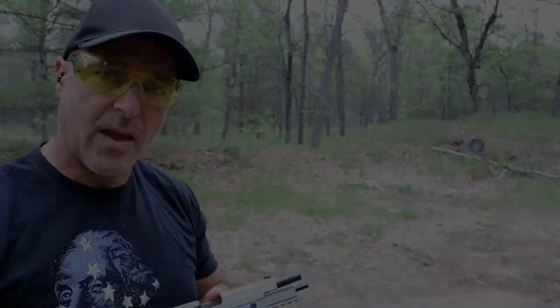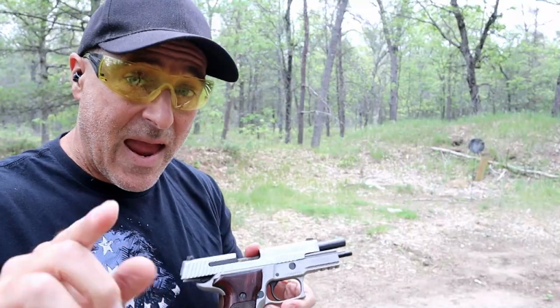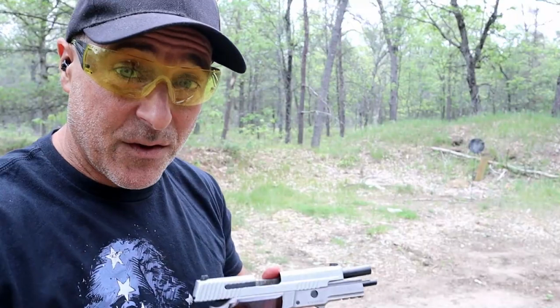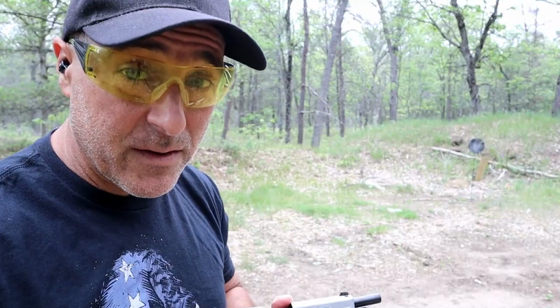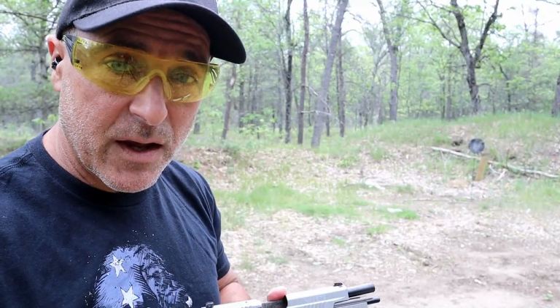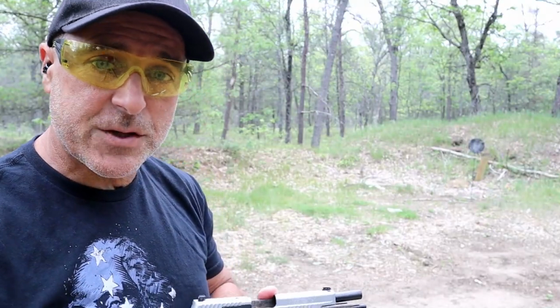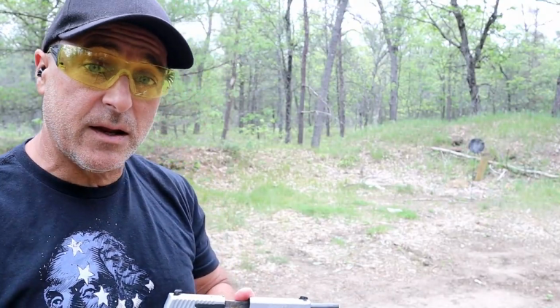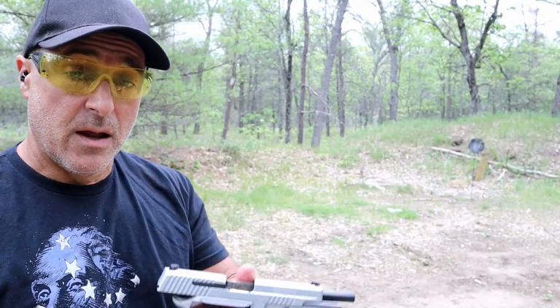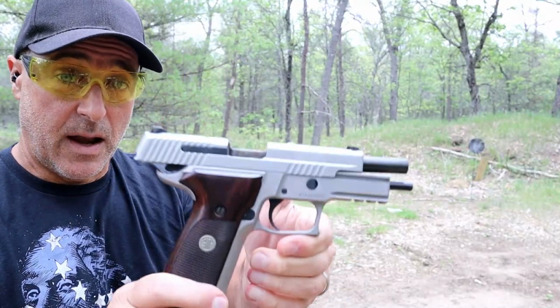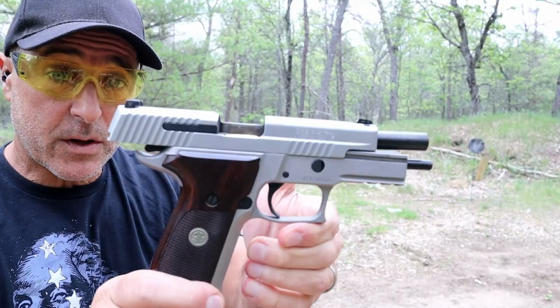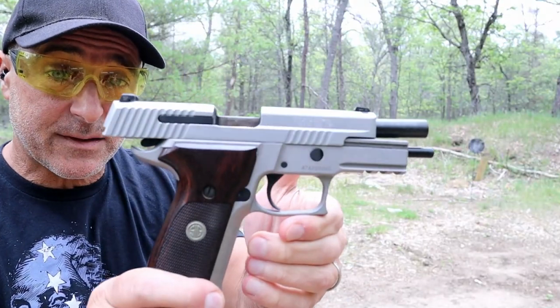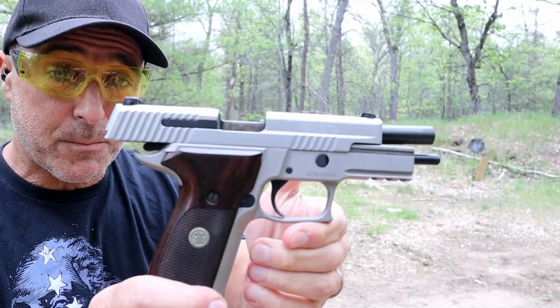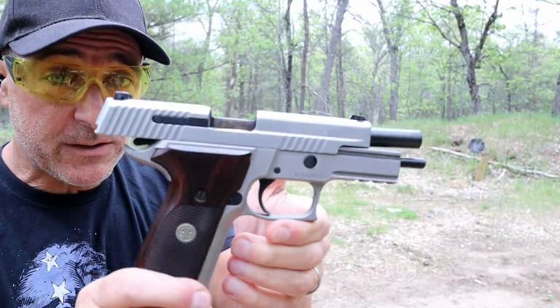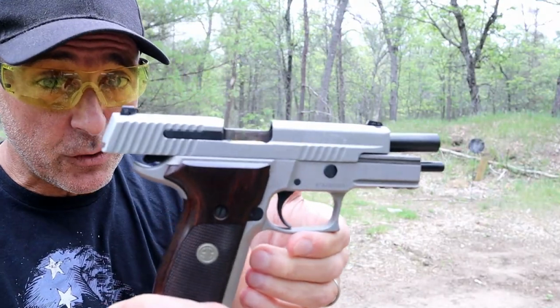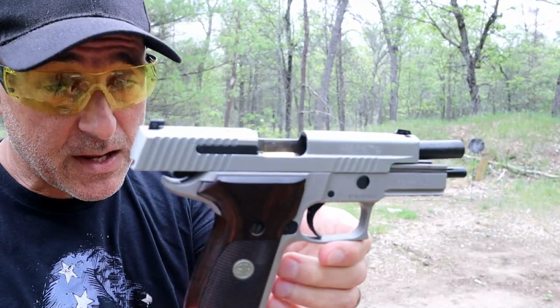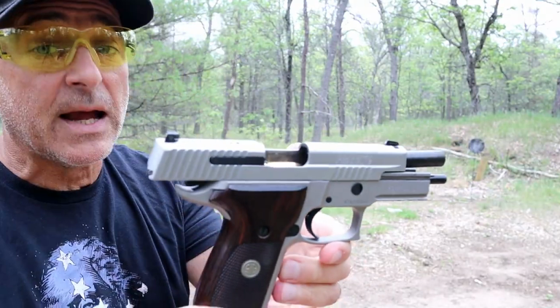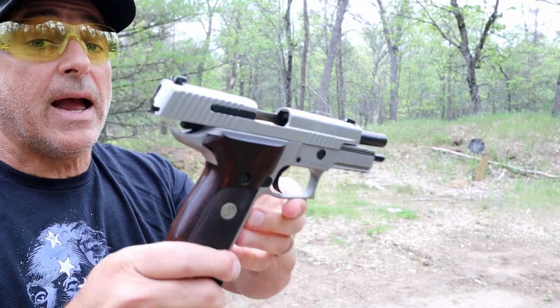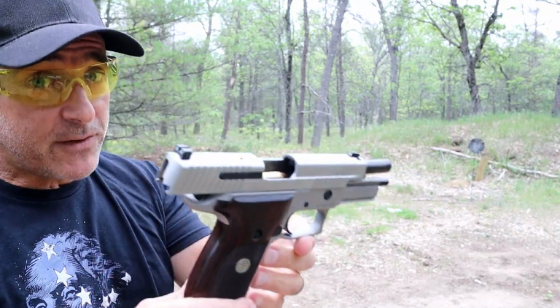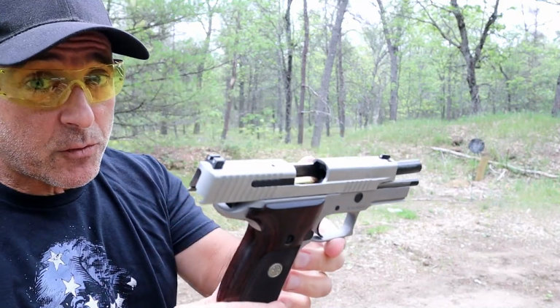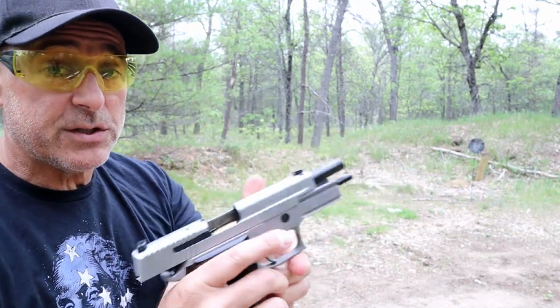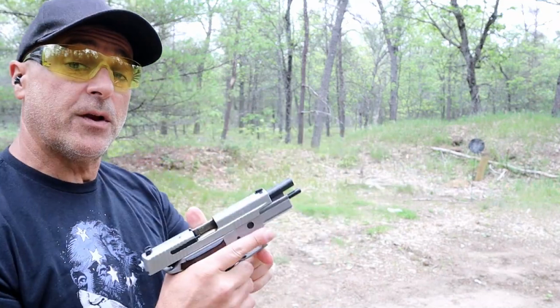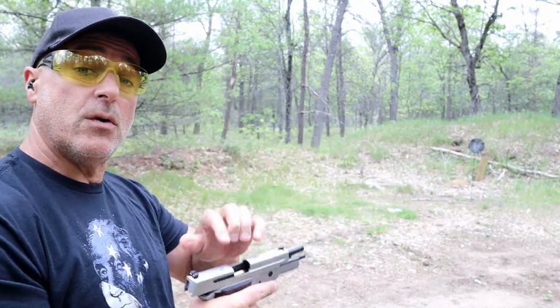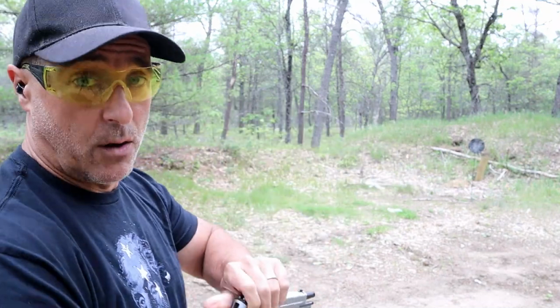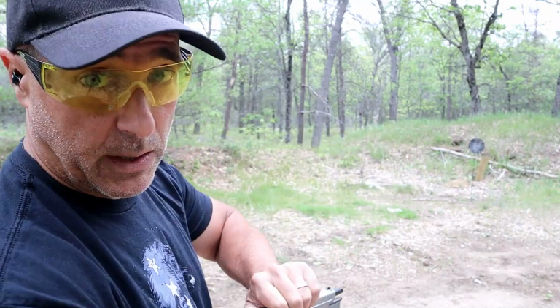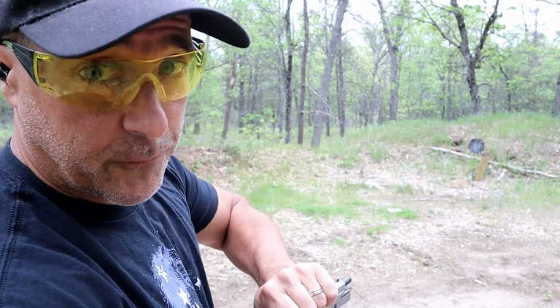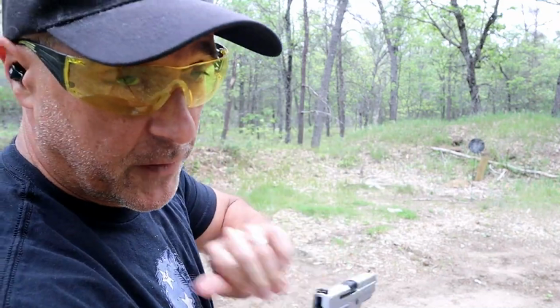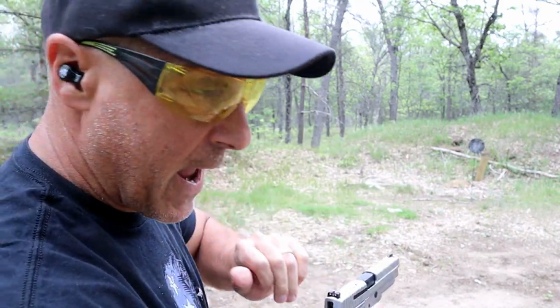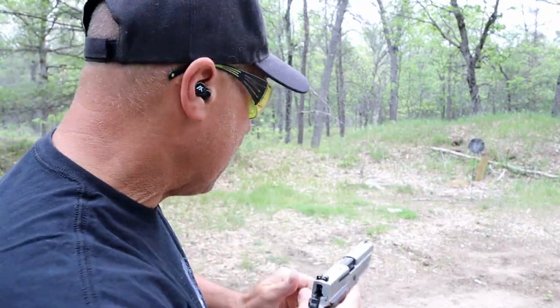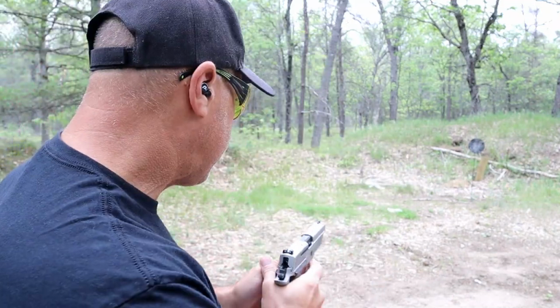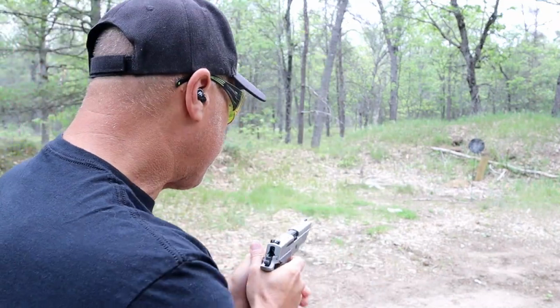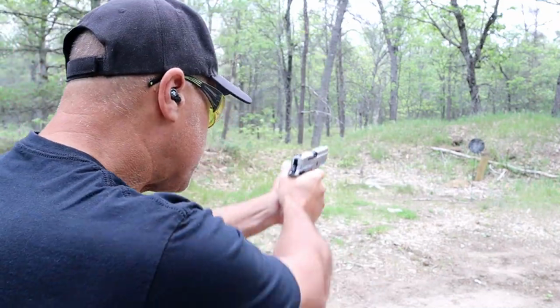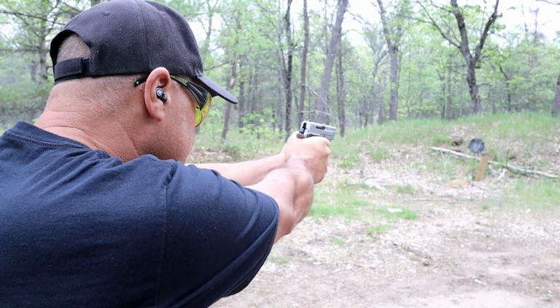Hey there friends, thanks for checking in. Today we're looking at the SIG P226 and I've got some questions for you — really looking for your feedback. Let's take a few shots.